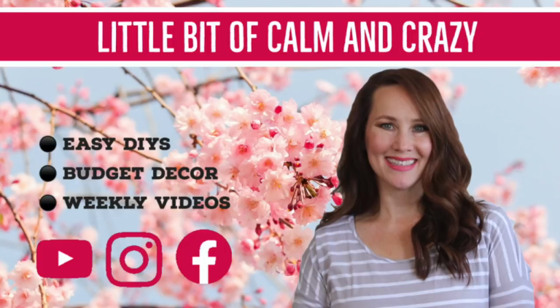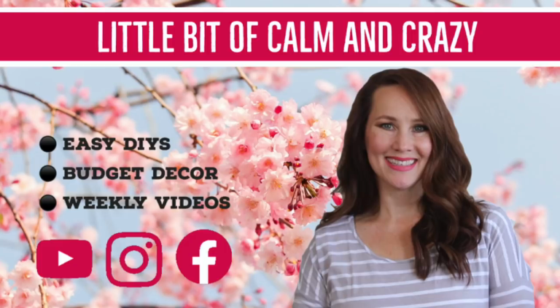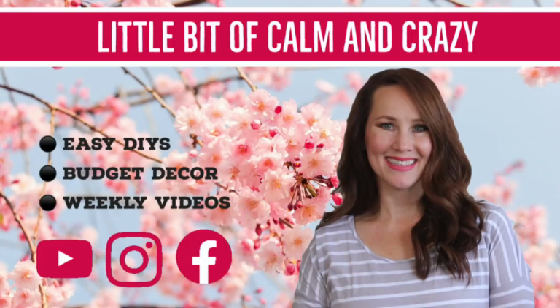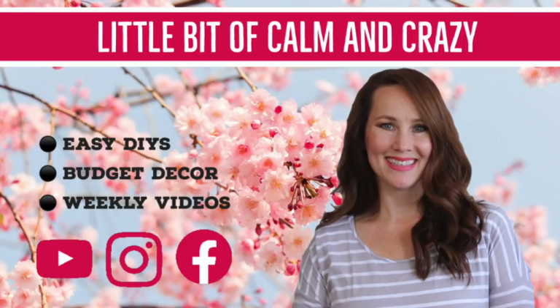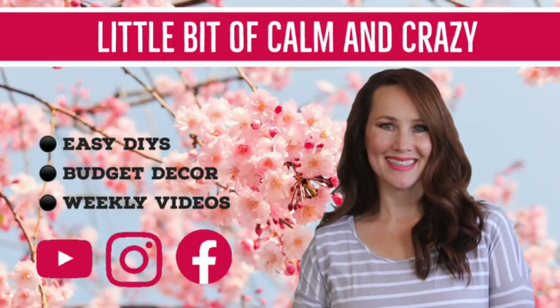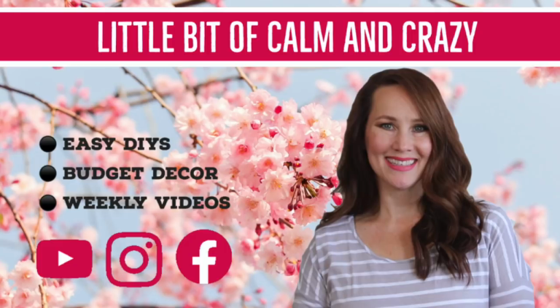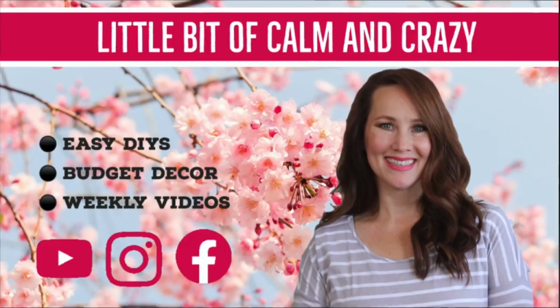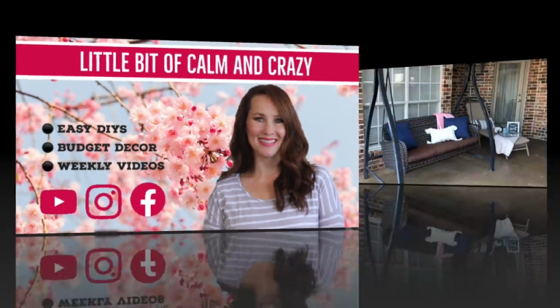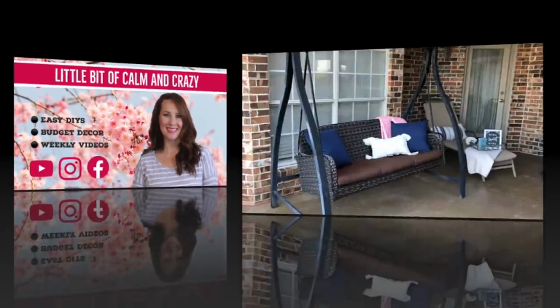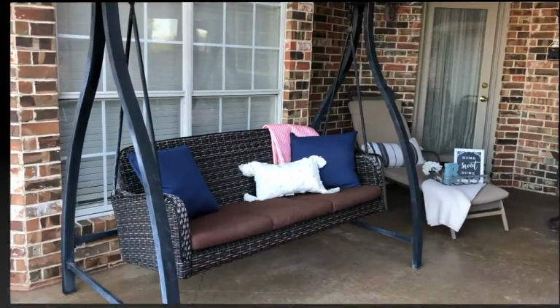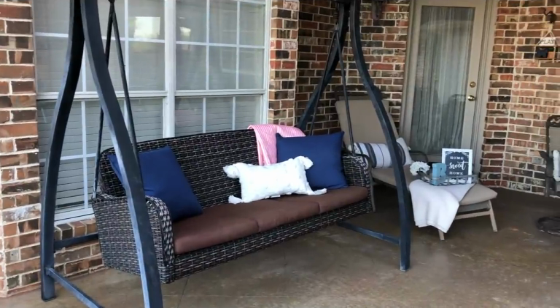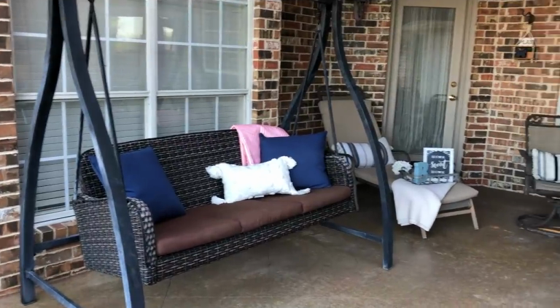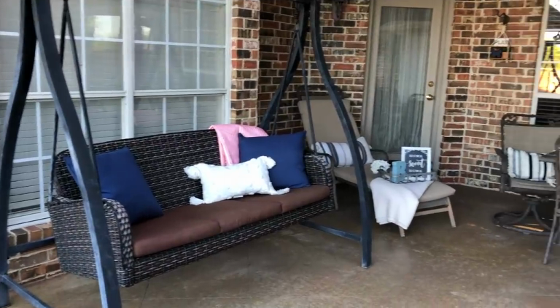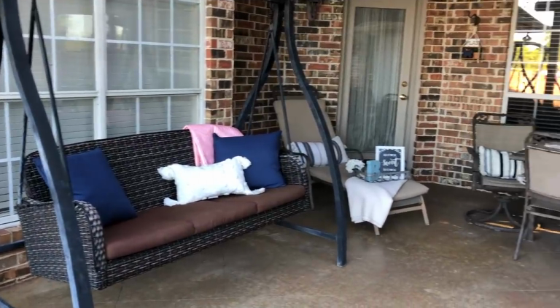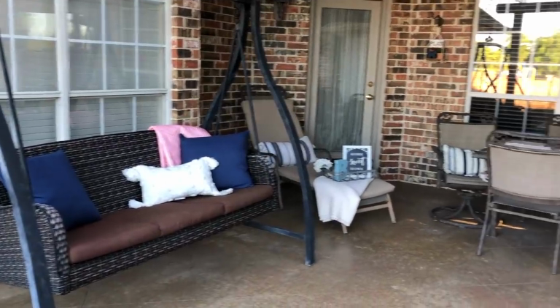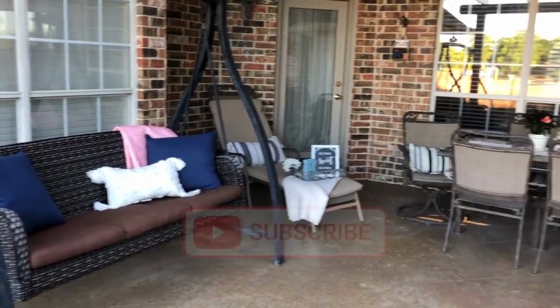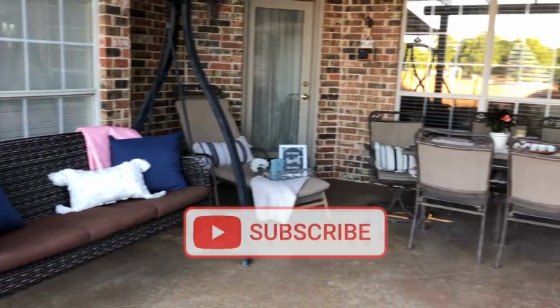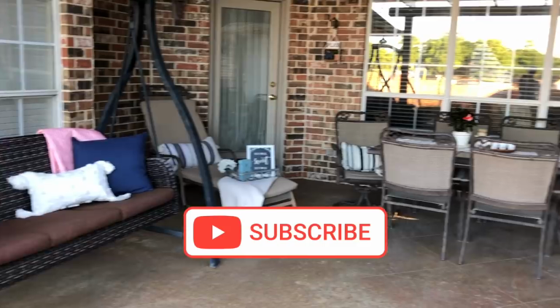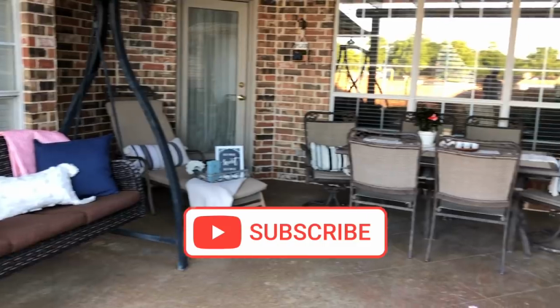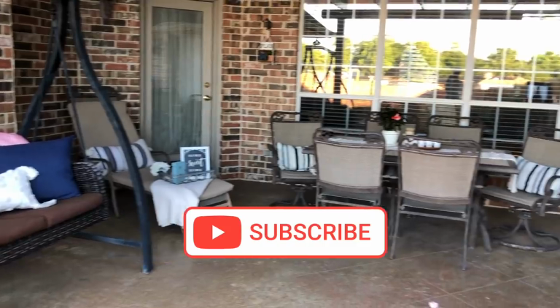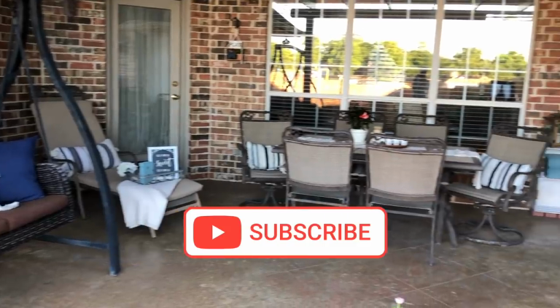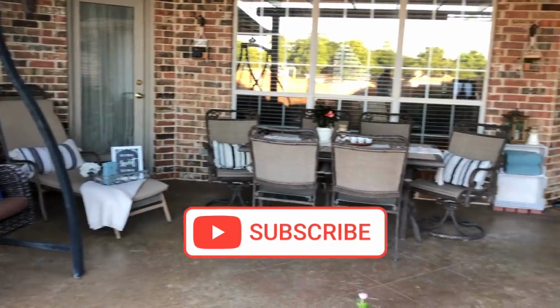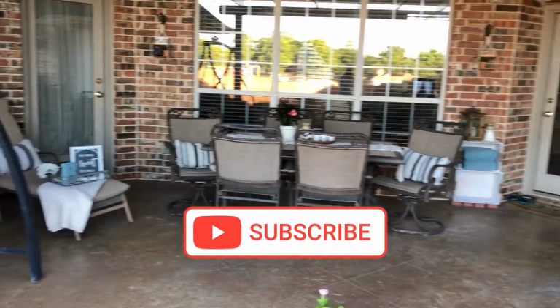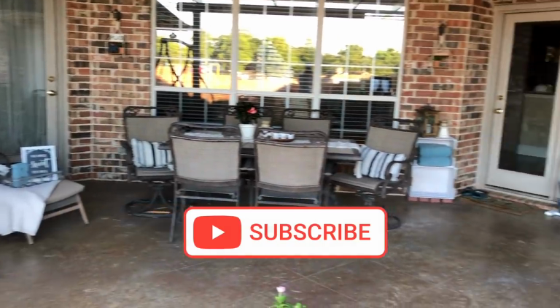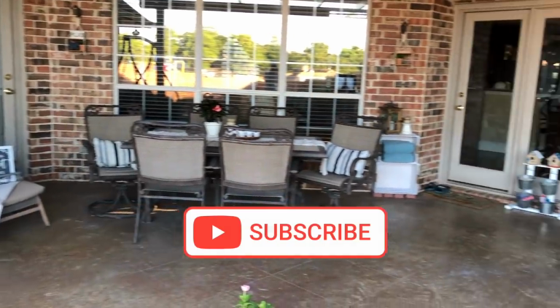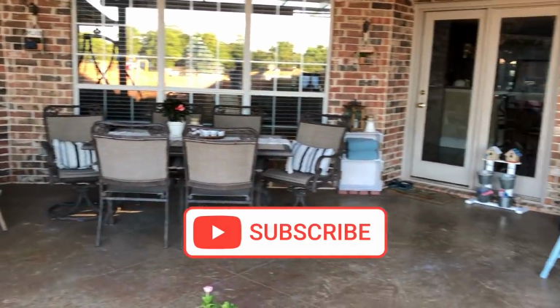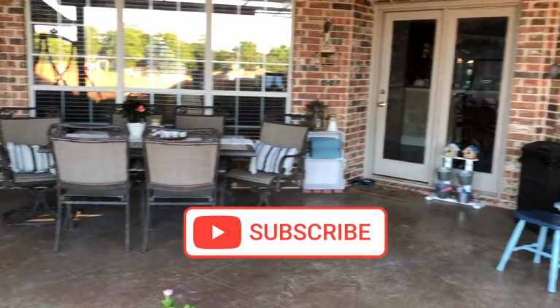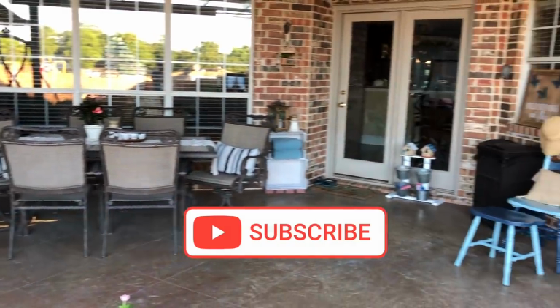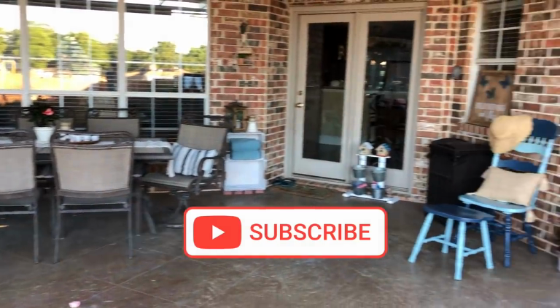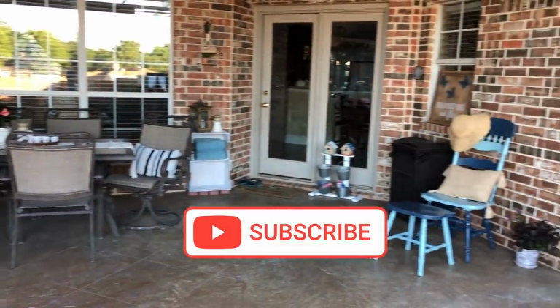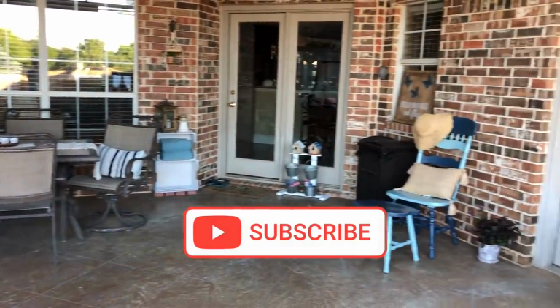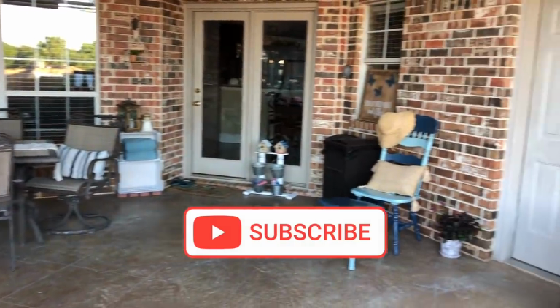Welcome to a little bit of calm and crazy. My name is Jennifer and today I'm excited to share with you my porch makeover with easy trash to treasure upcycles. Let's get into it.